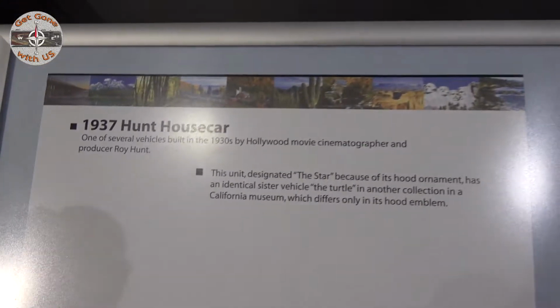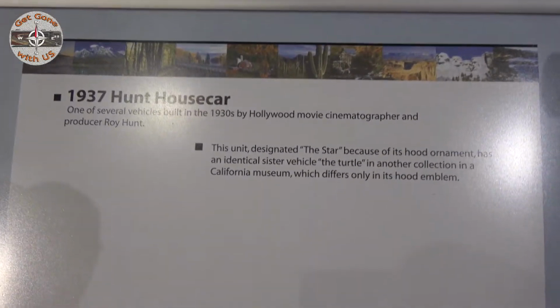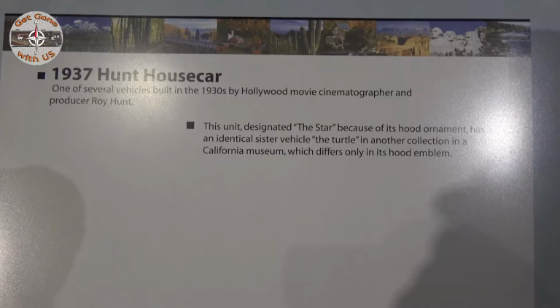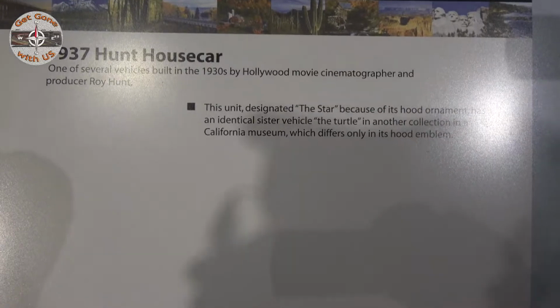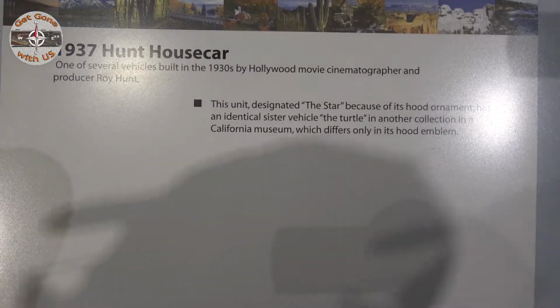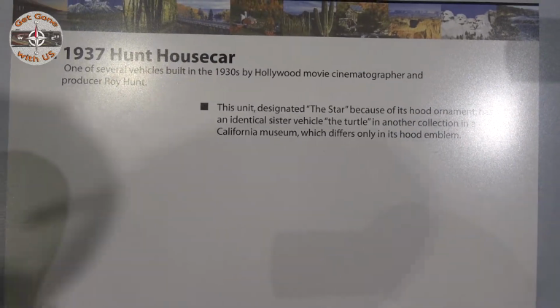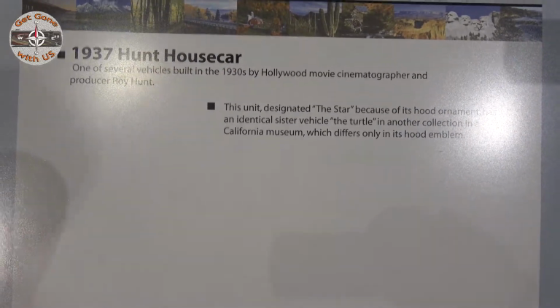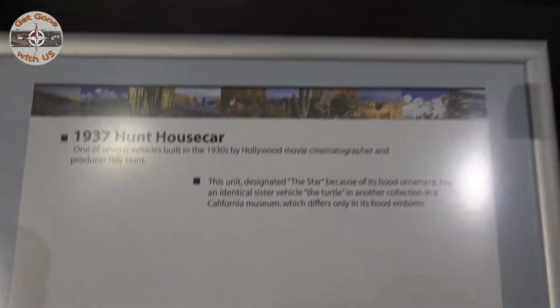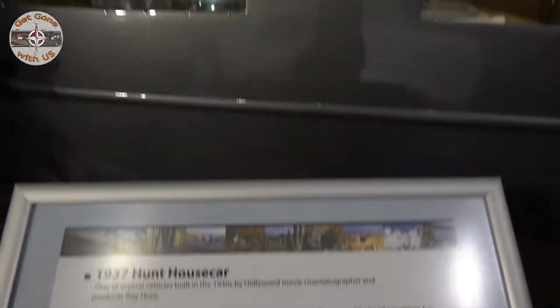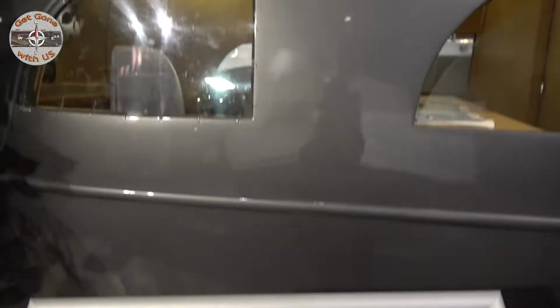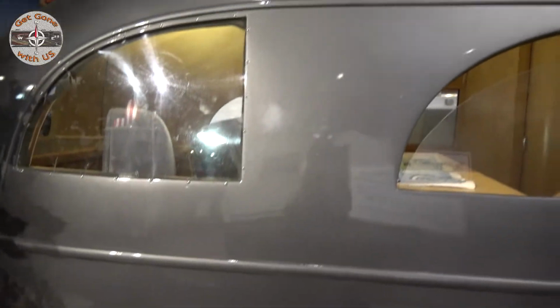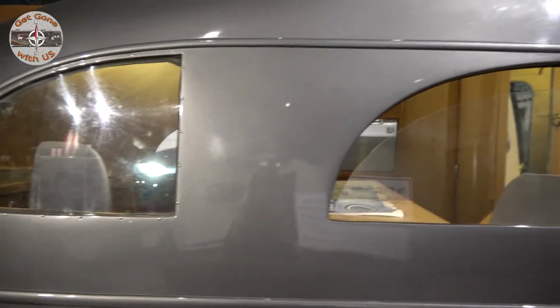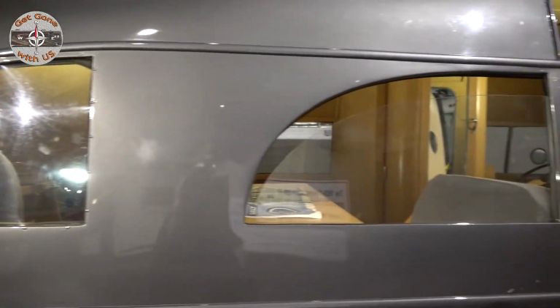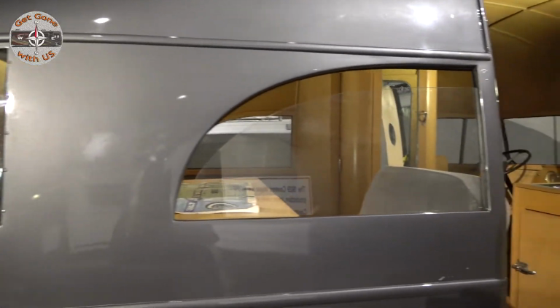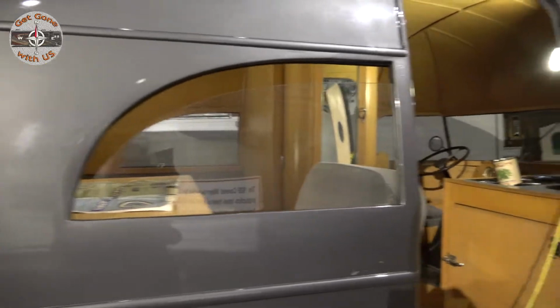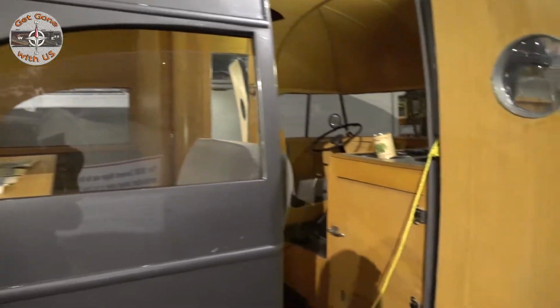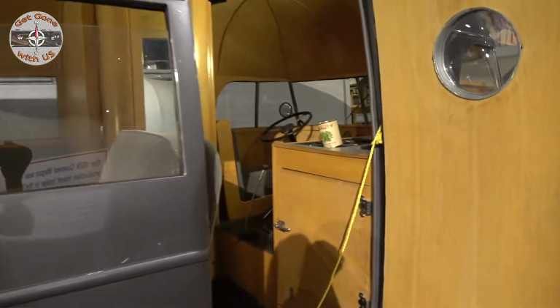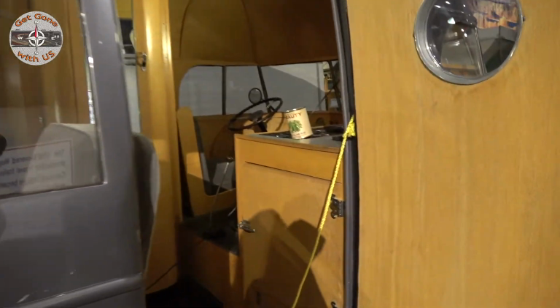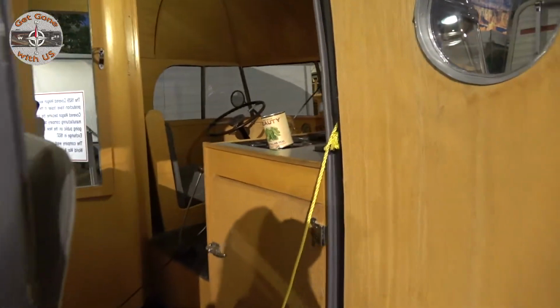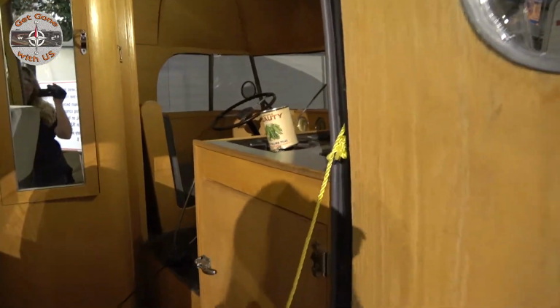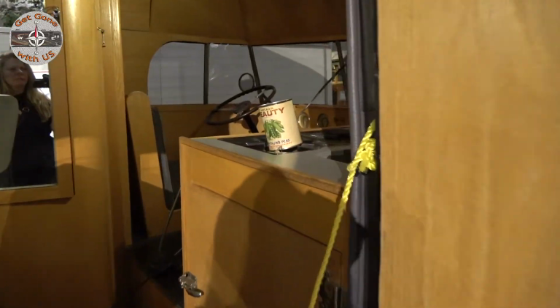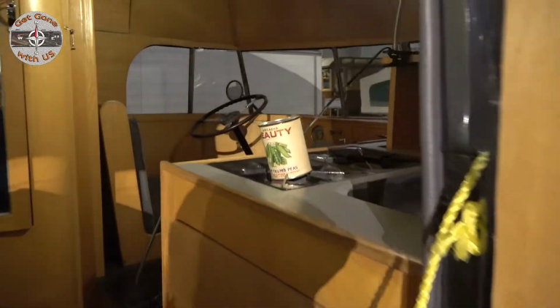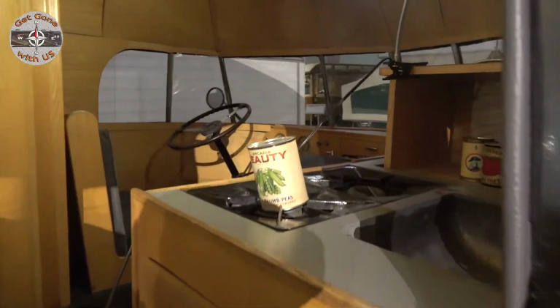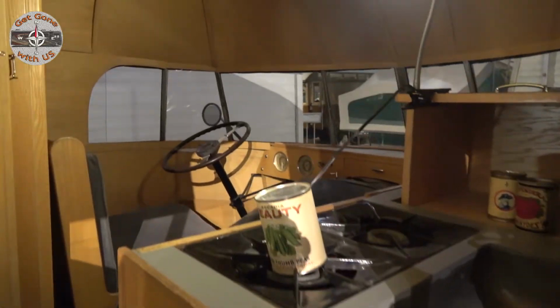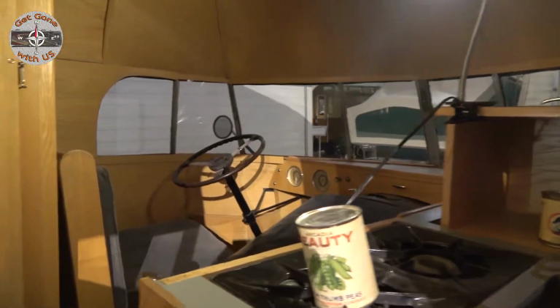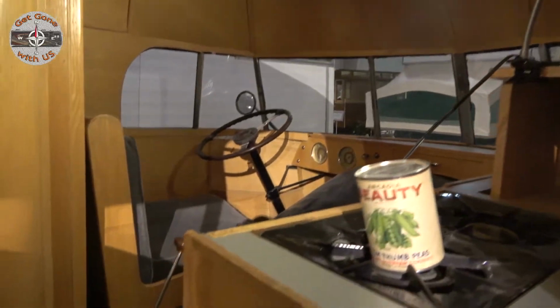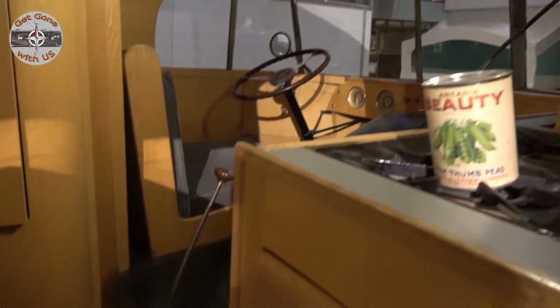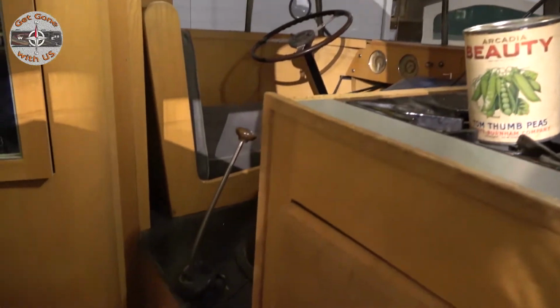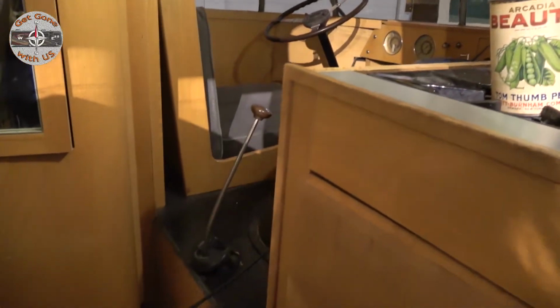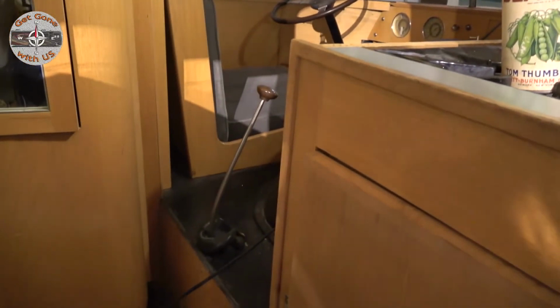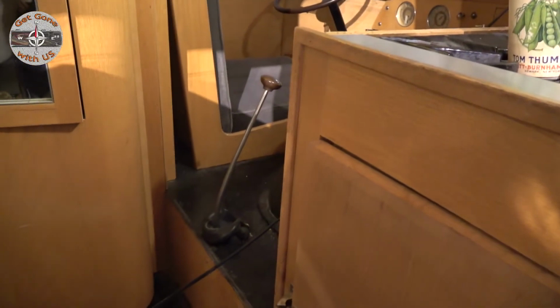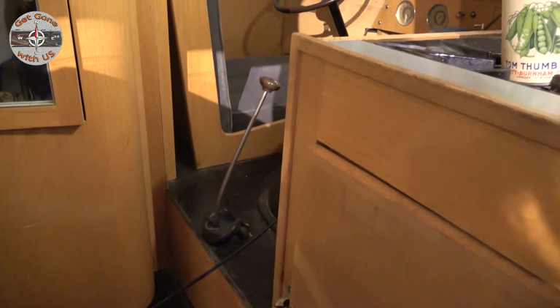It's a 1937 Hunt house car named Star. Let's go check it out. Shifting must have been a royal pain — look how you had to shift everything, it's behind you.